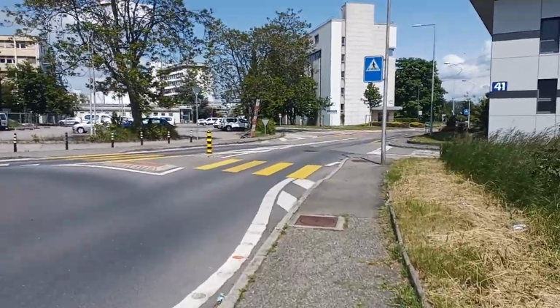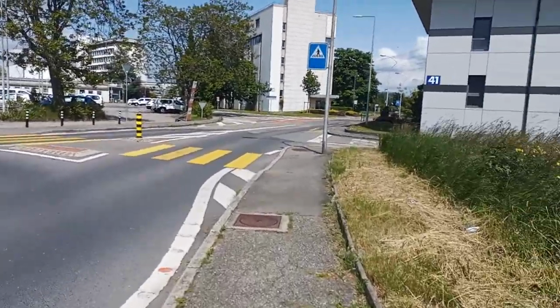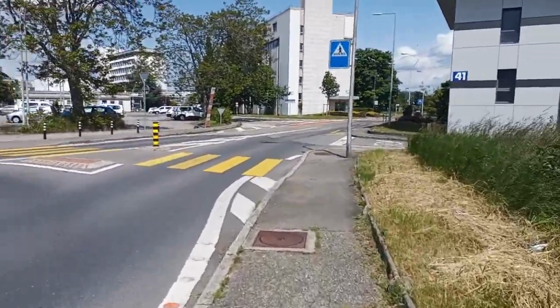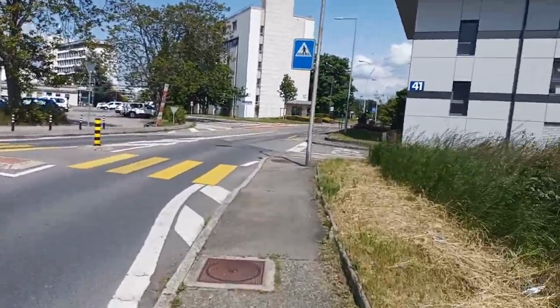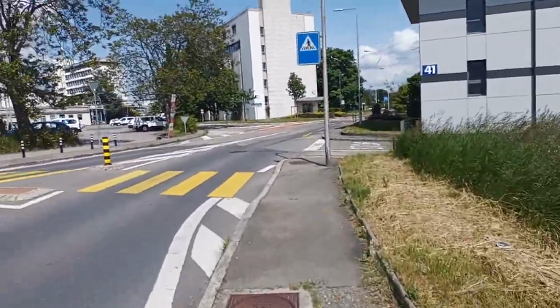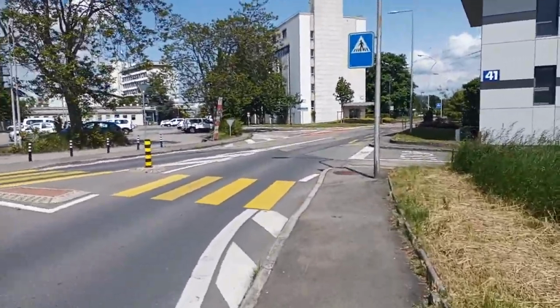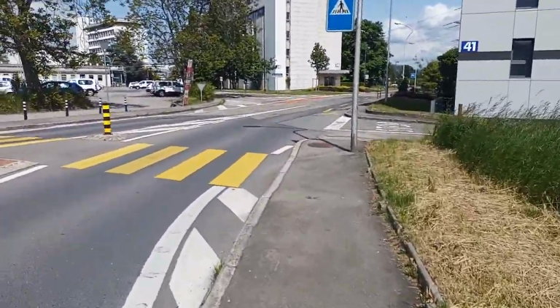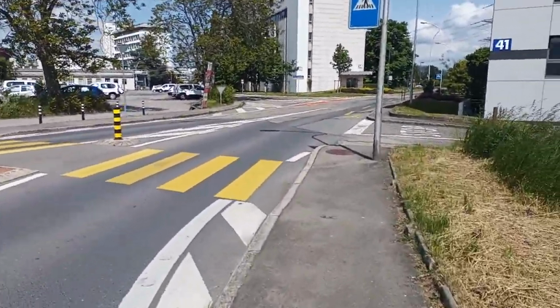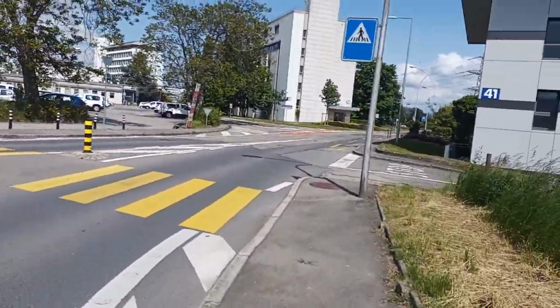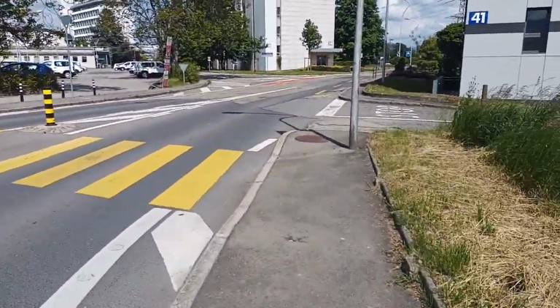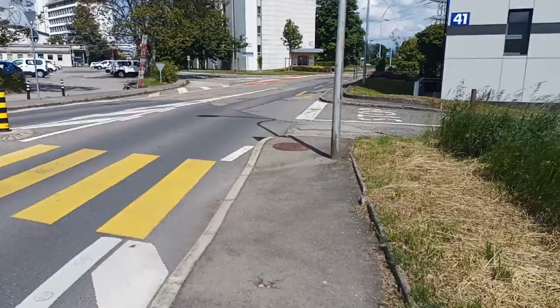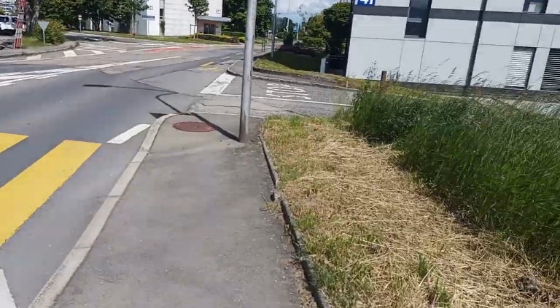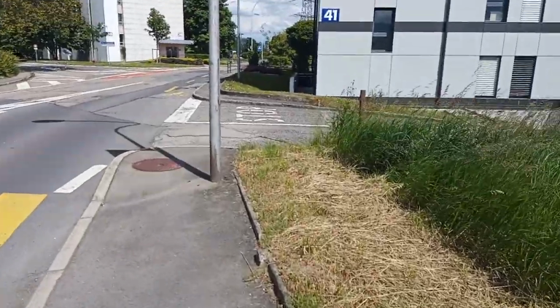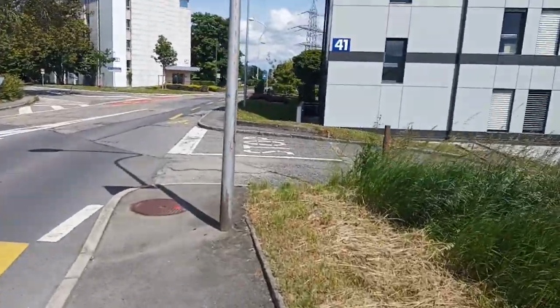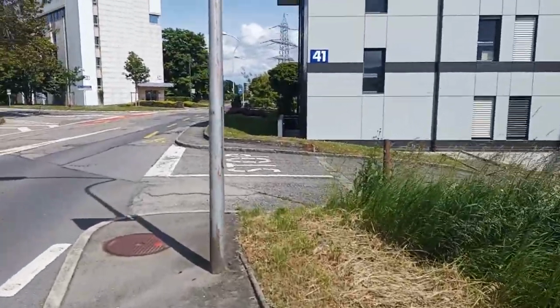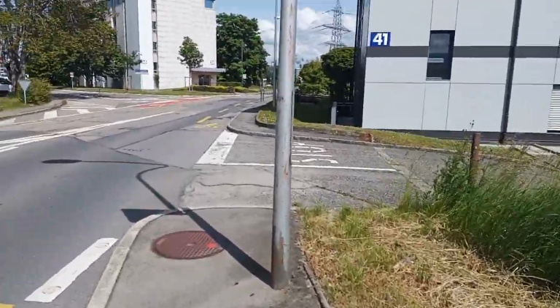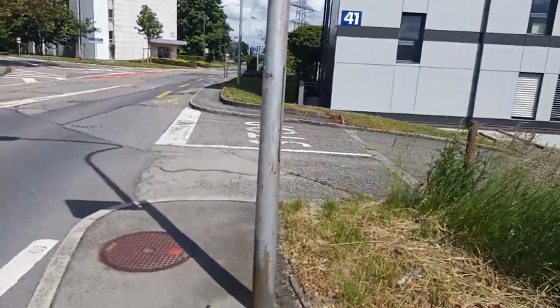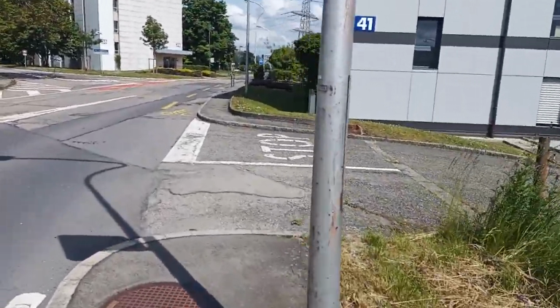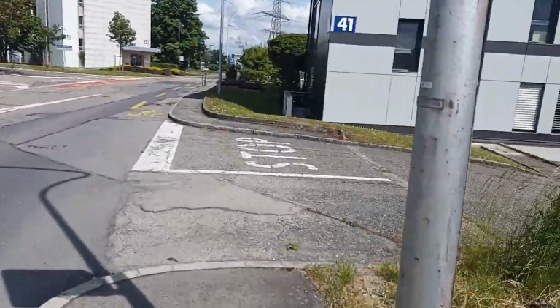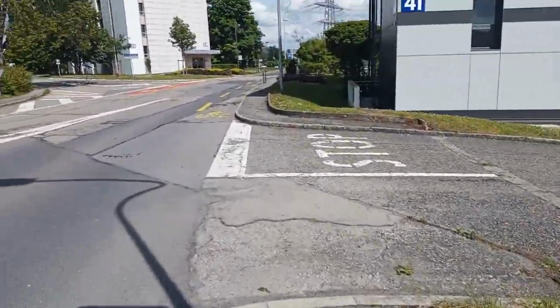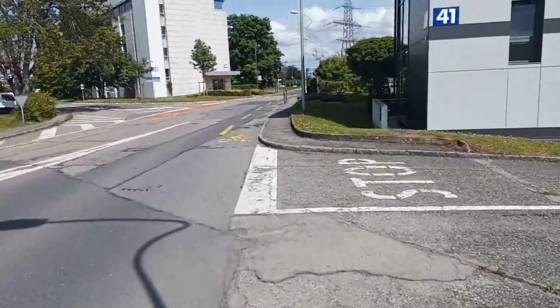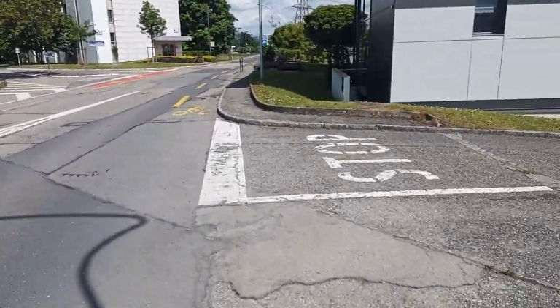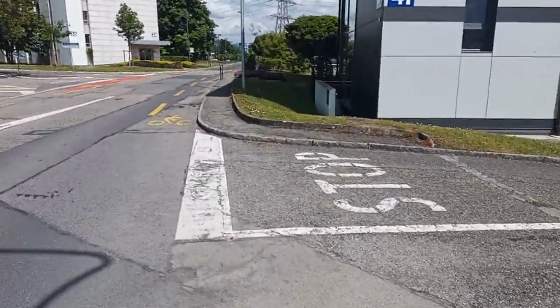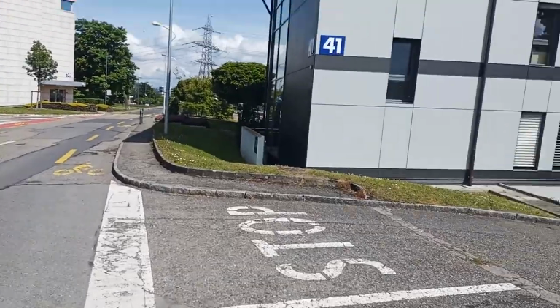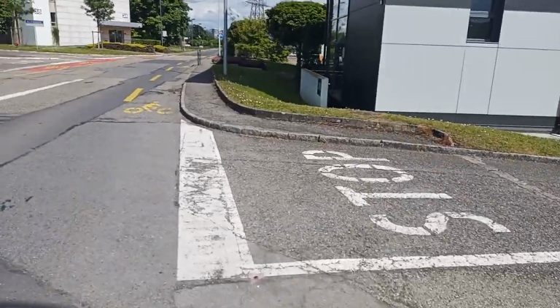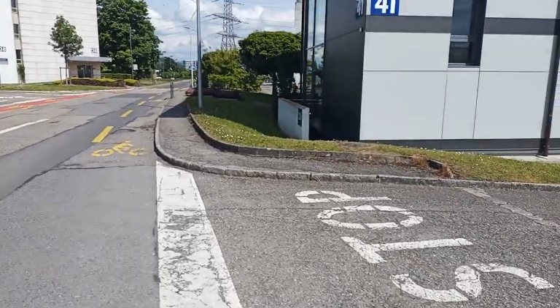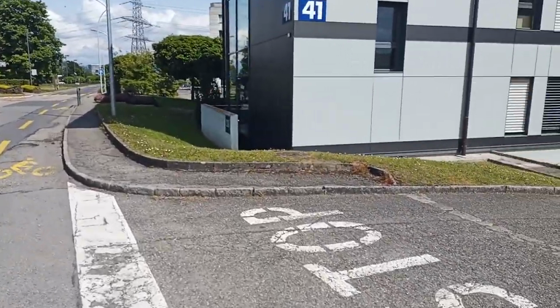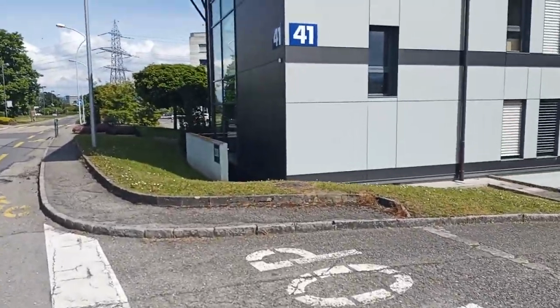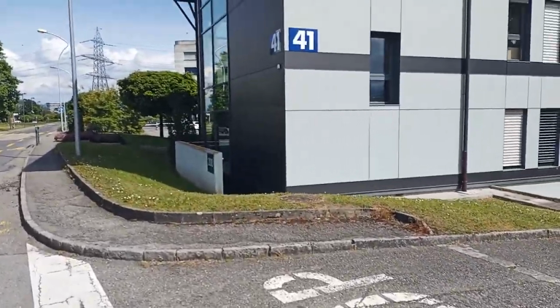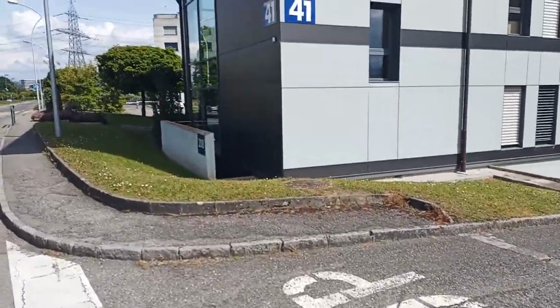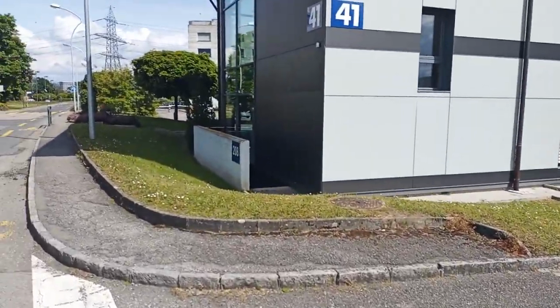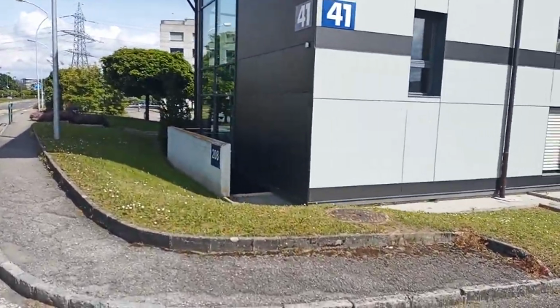Now we continue our way and we can see a few buildings which are very important. One of them is building 41, which you see in the foreground, as well as building 38 and building 39, which are all CERN hostels.